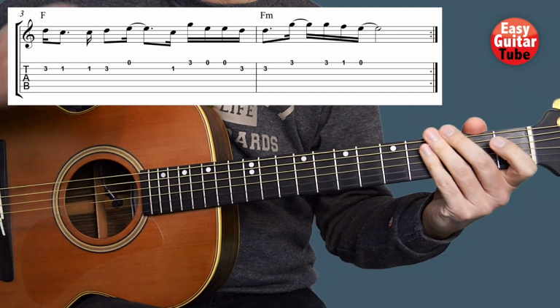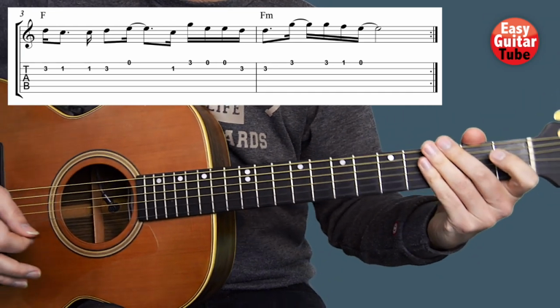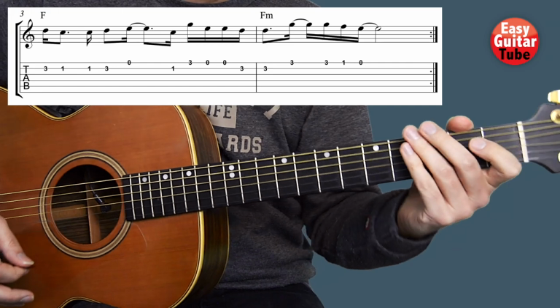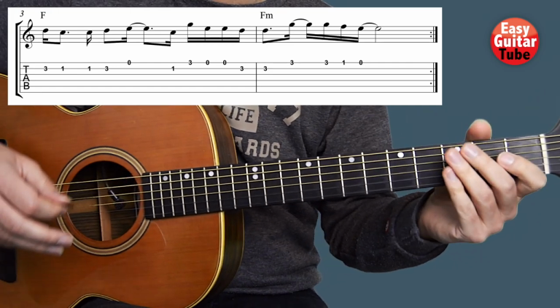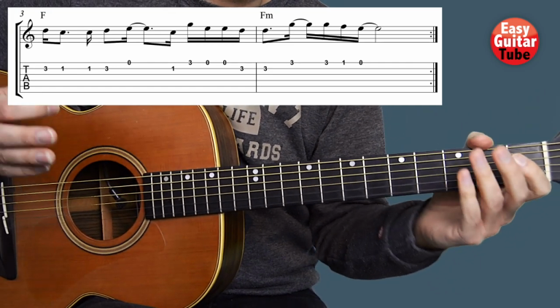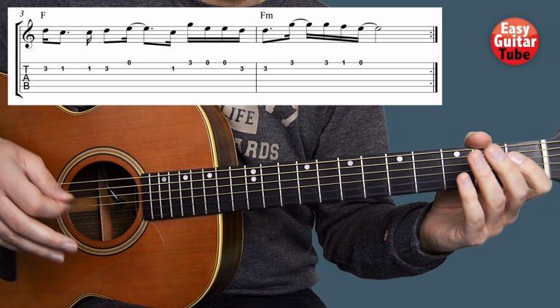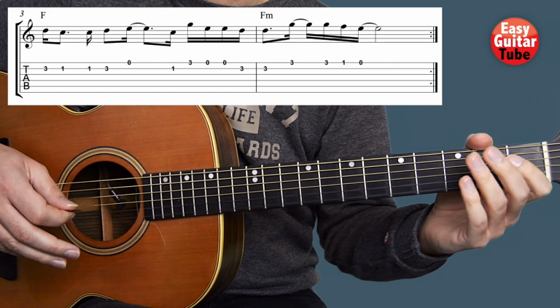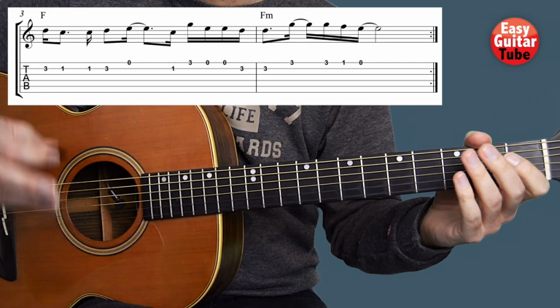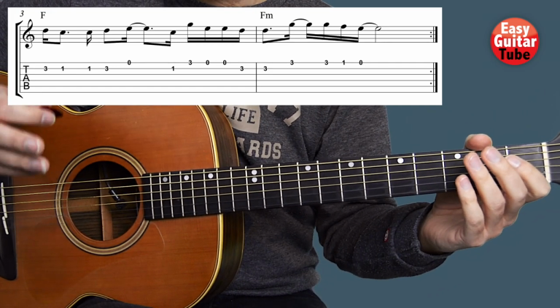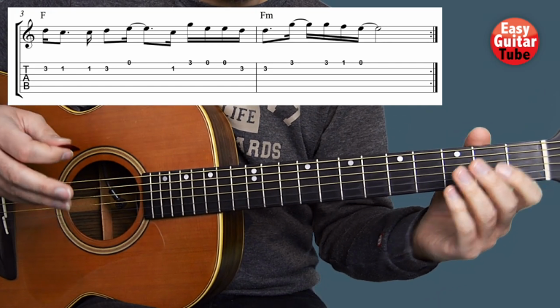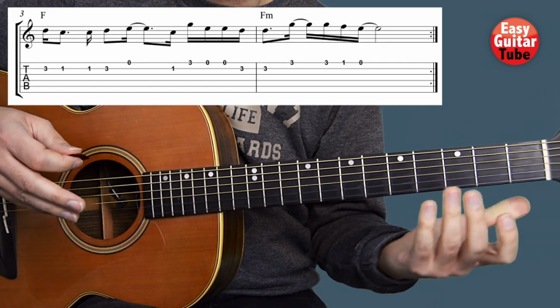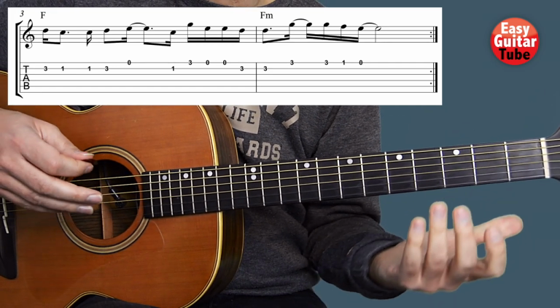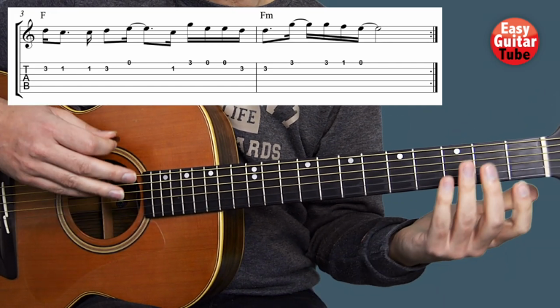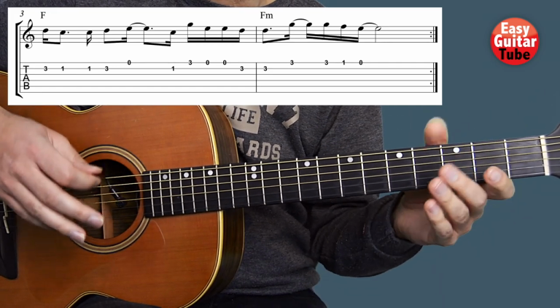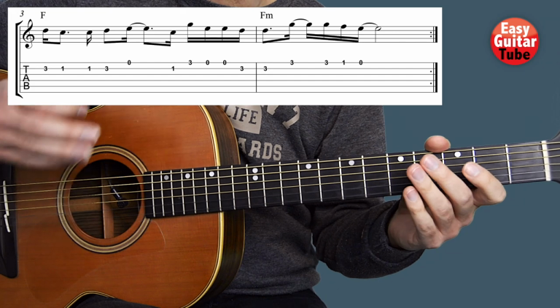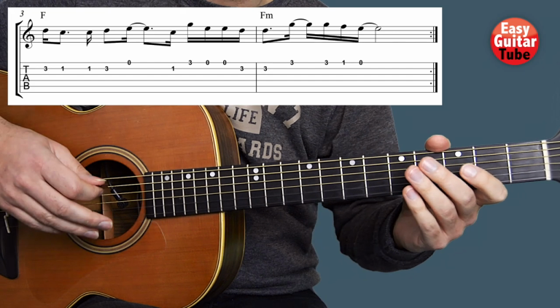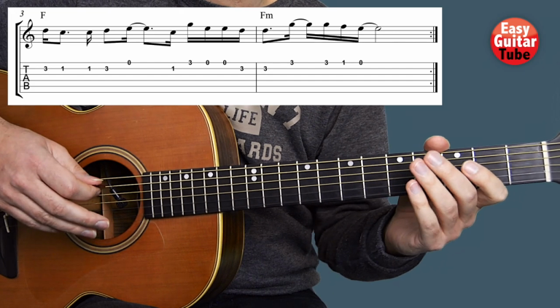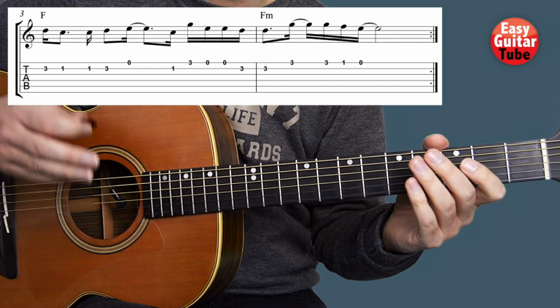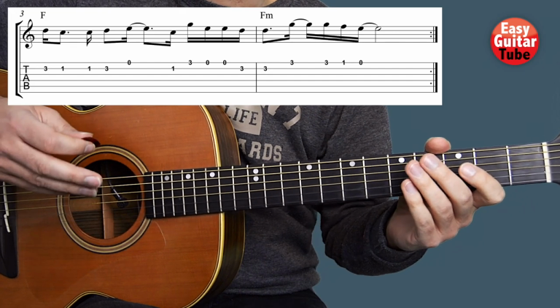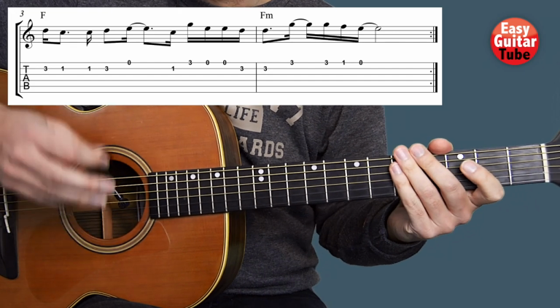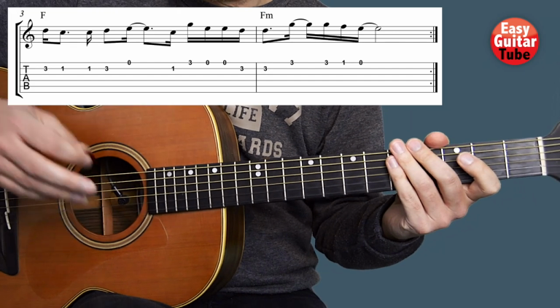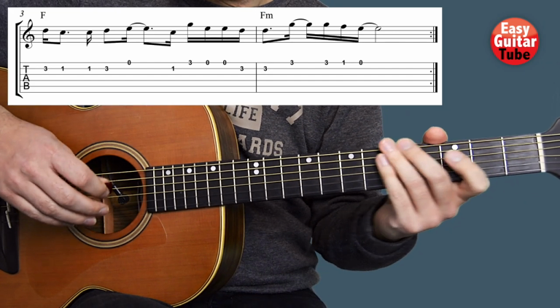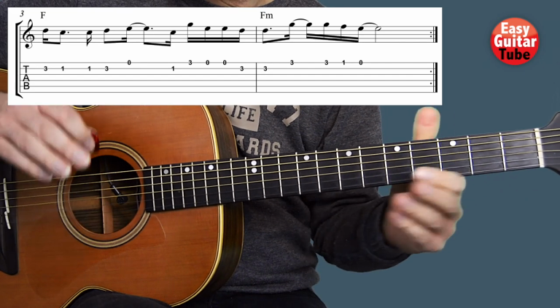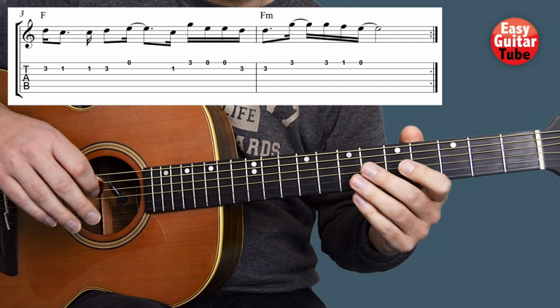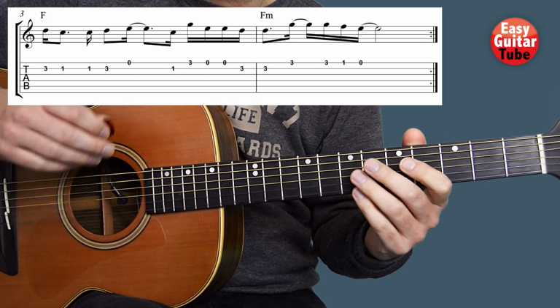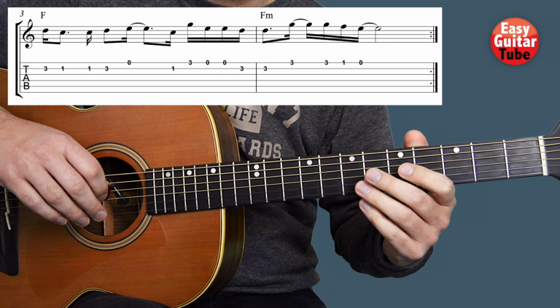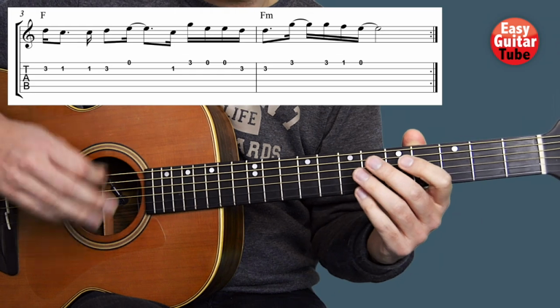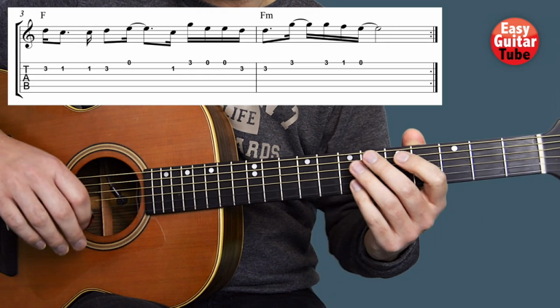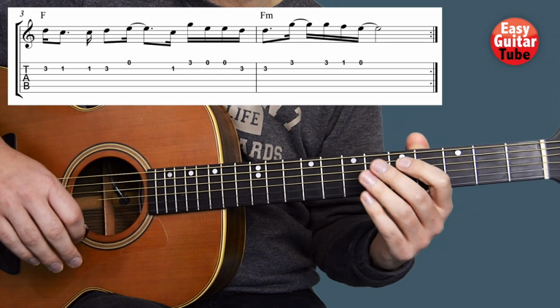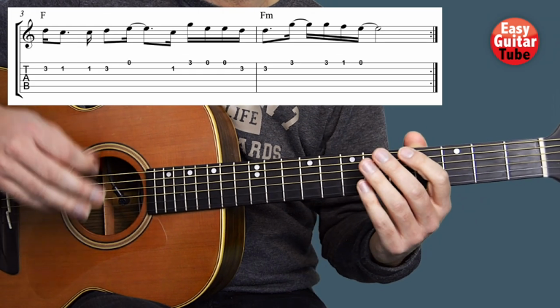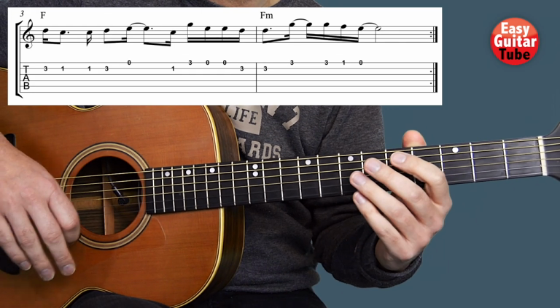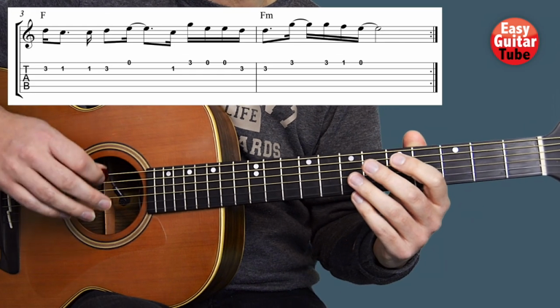And that's how you play the melody from Deathbed. I remind you that if you prefer to learn how to play the chords you find the link to that tutorial down below. If you want to support this channel leave me a comment and give it a thumbs up. If you enjoyed this lesson I hope to see you in the next one.